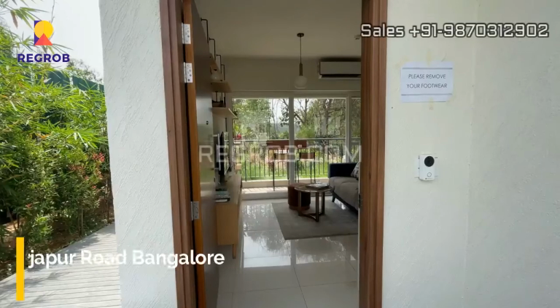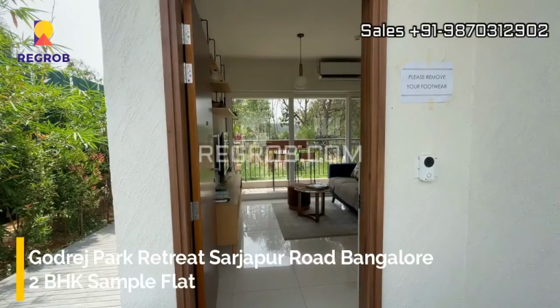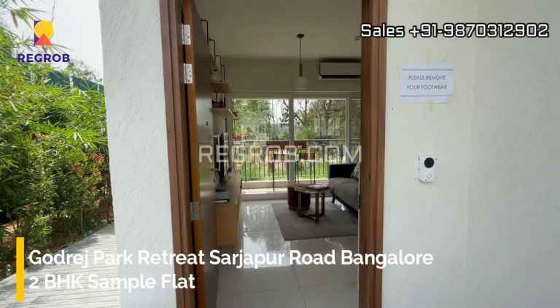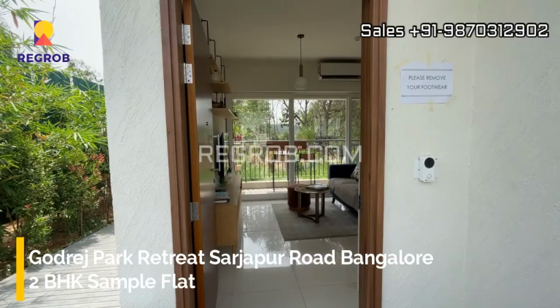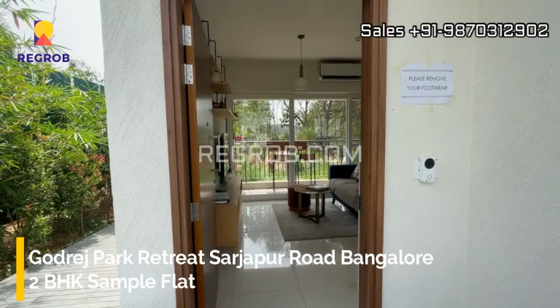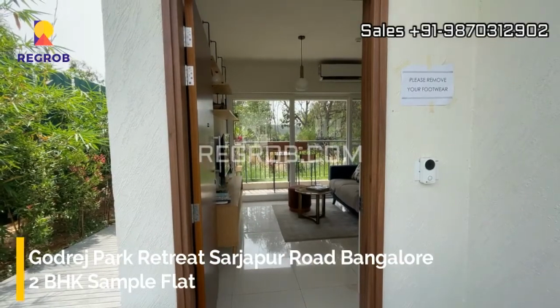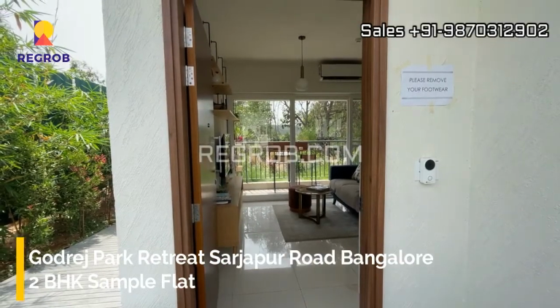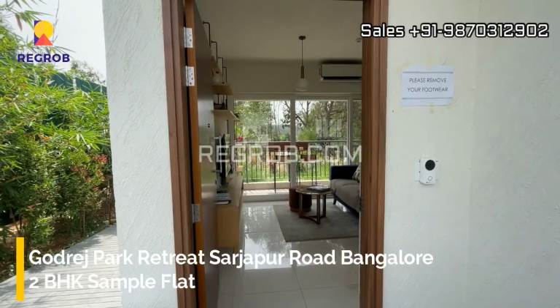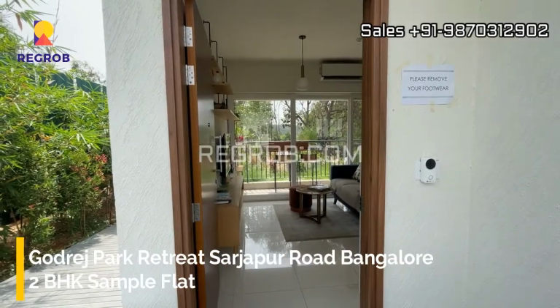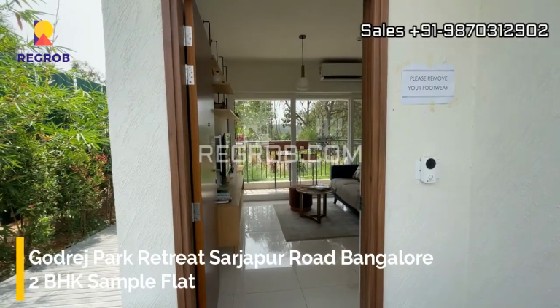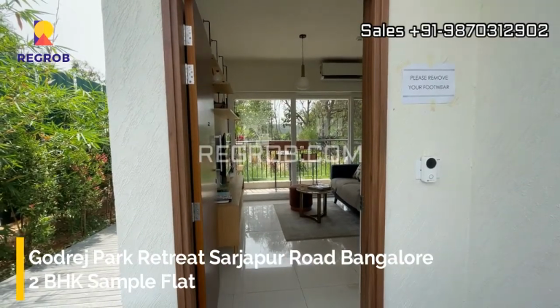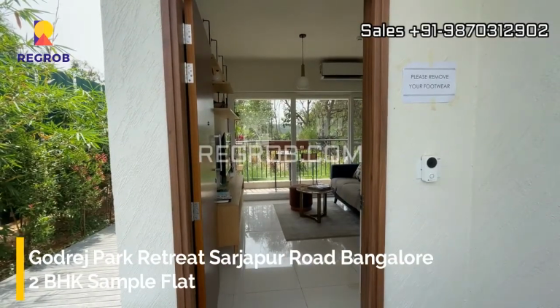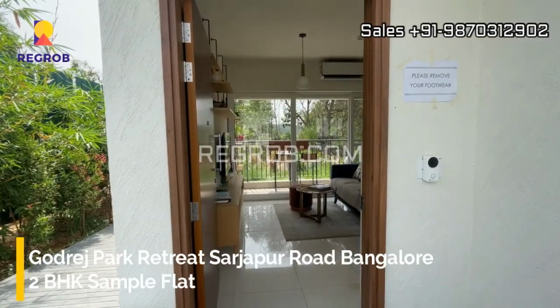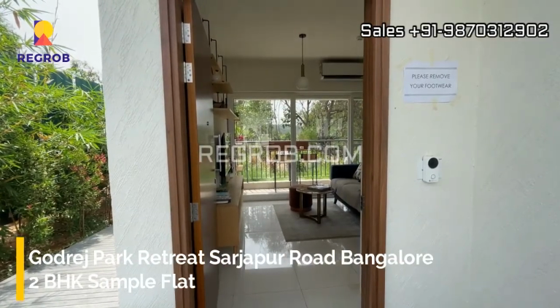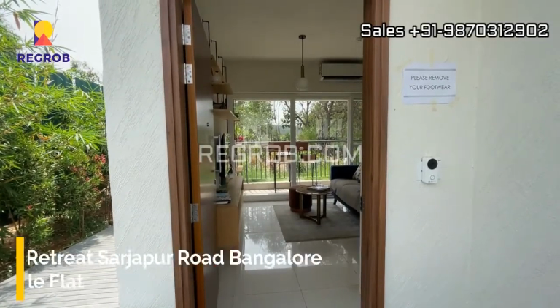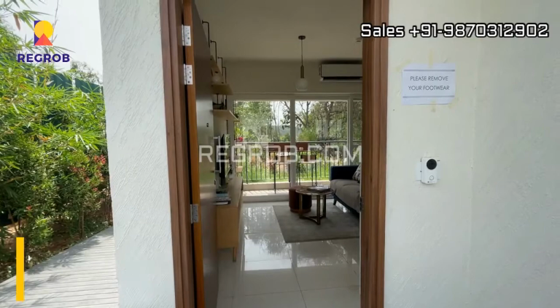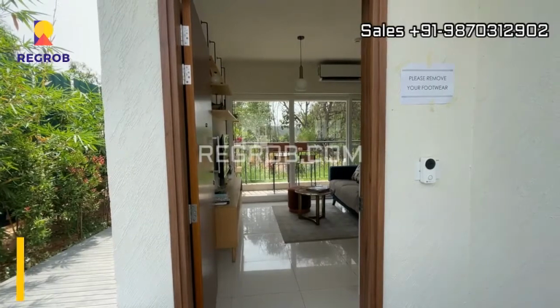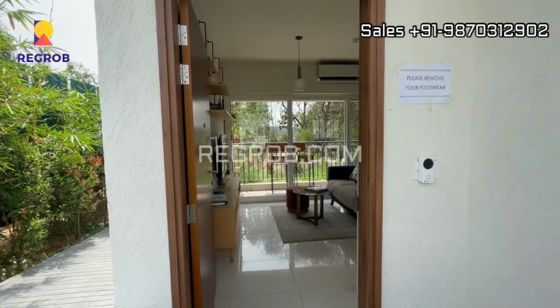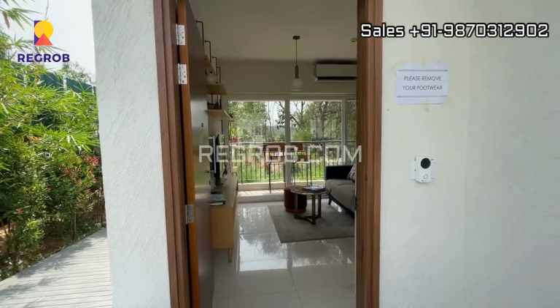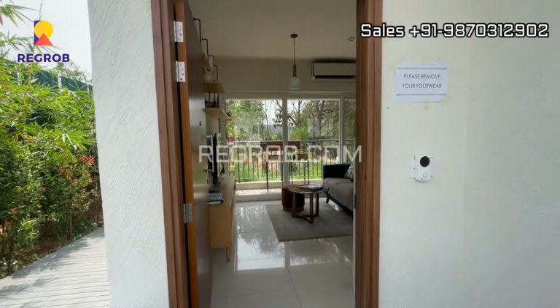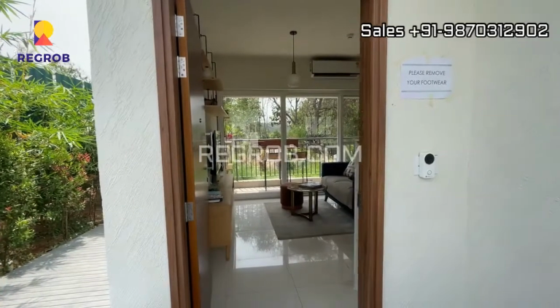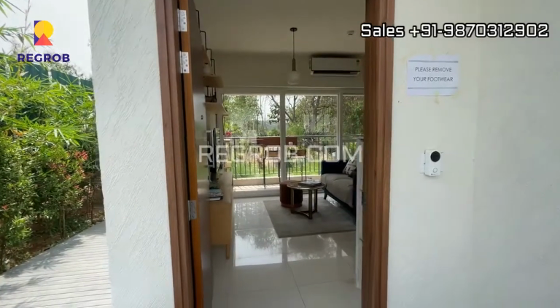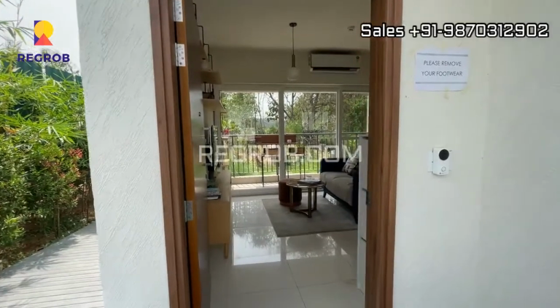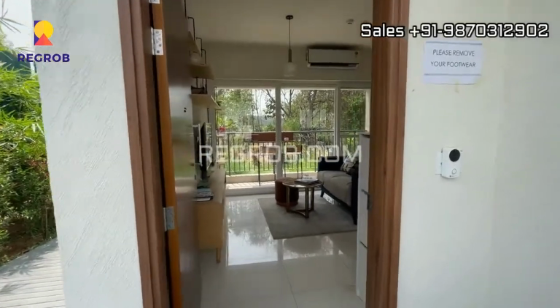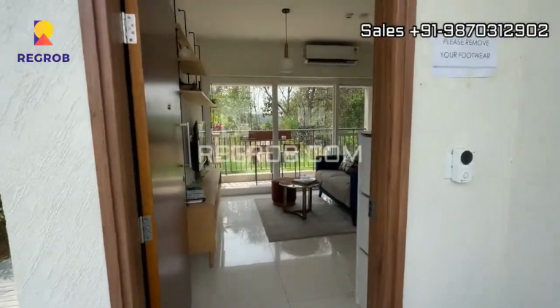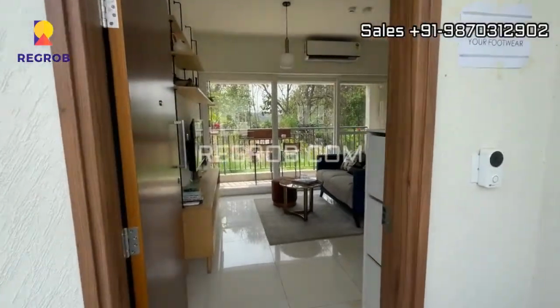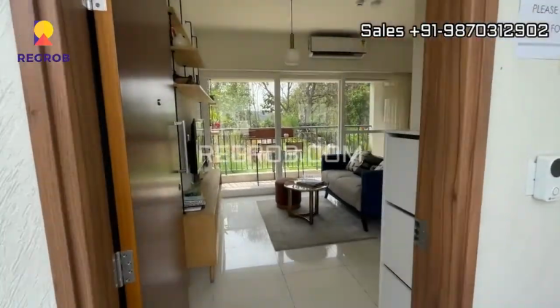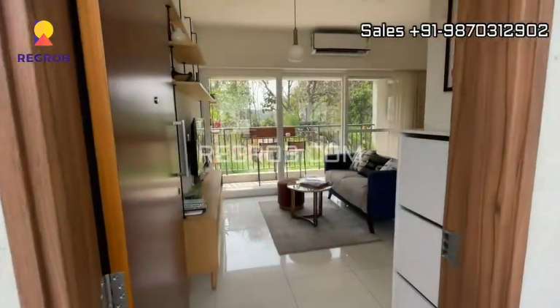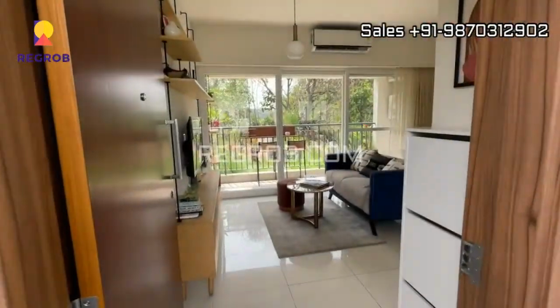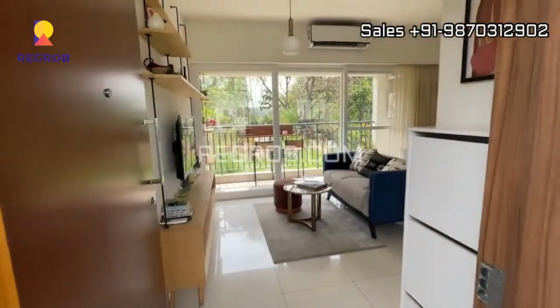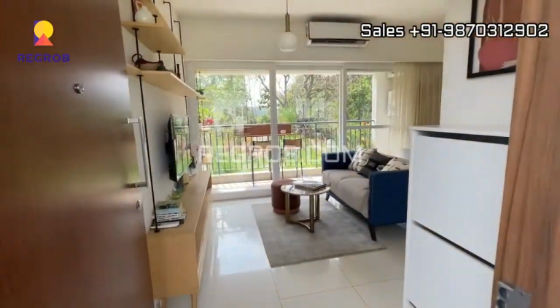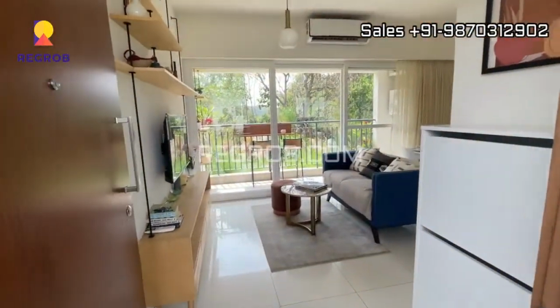Hi viewers, today we are visiting a 2BHK sample flat of Godrej Park Retreat located on Sarjapur Road, Bangalore. Let's take the interior view.